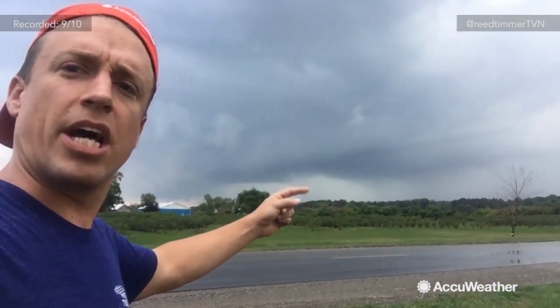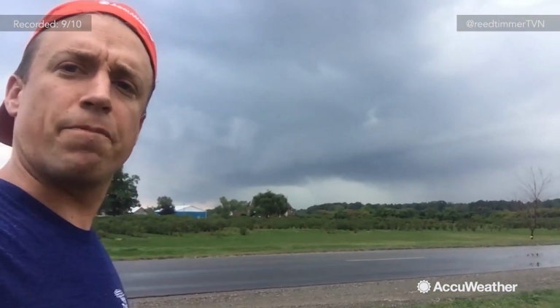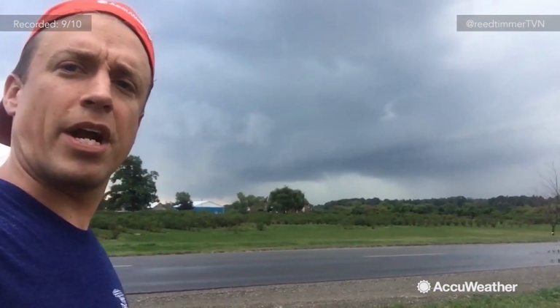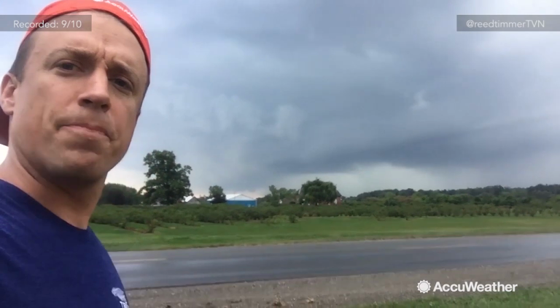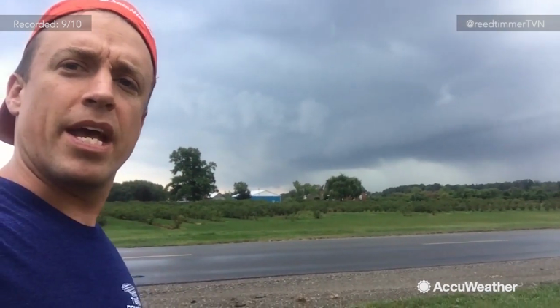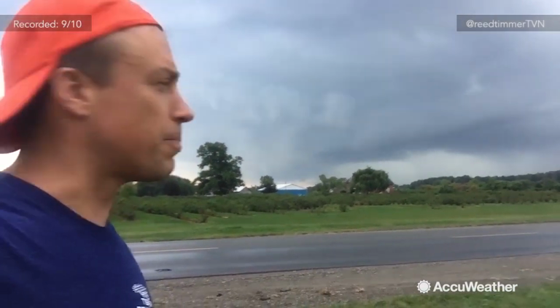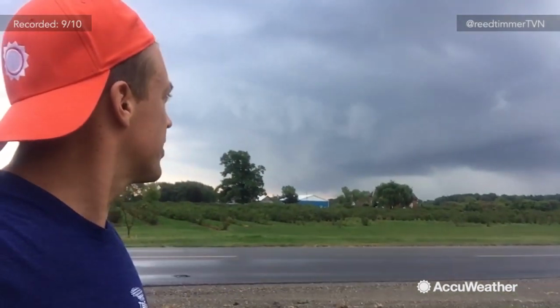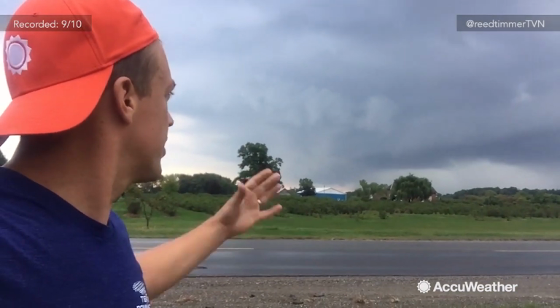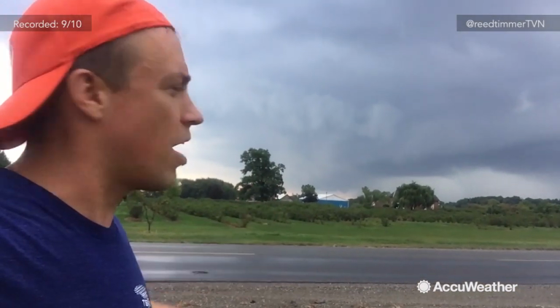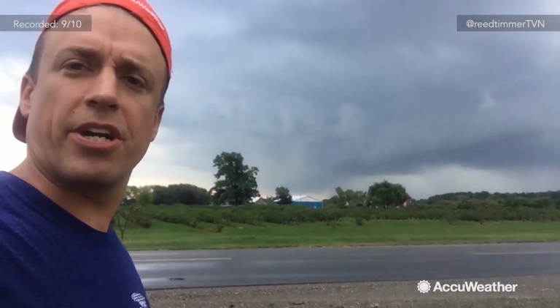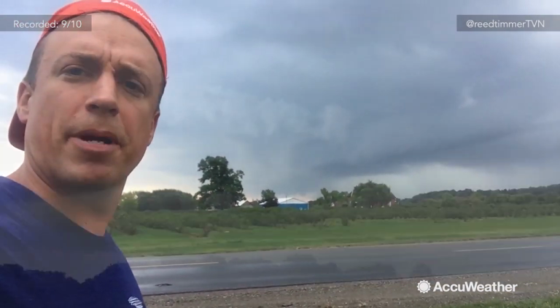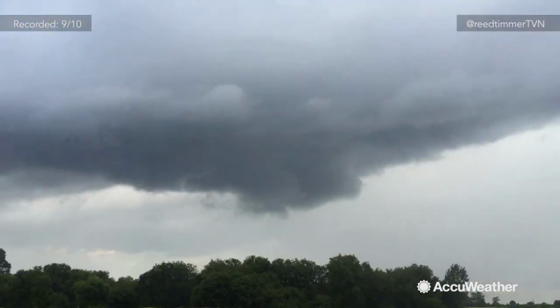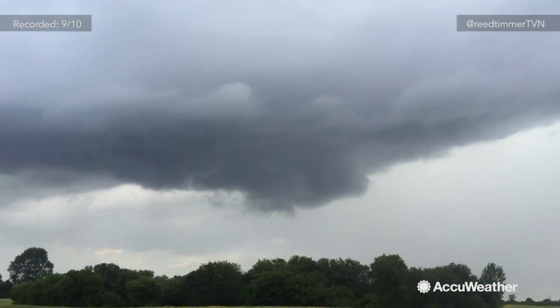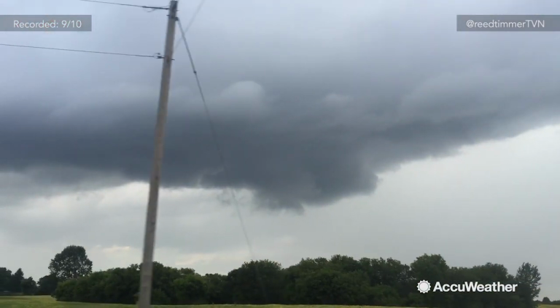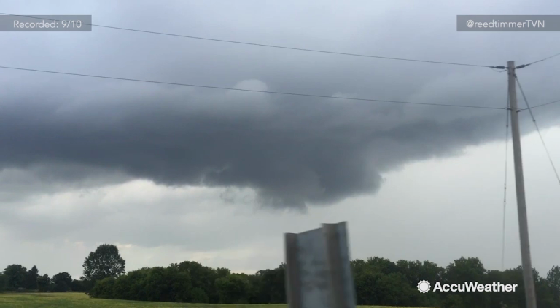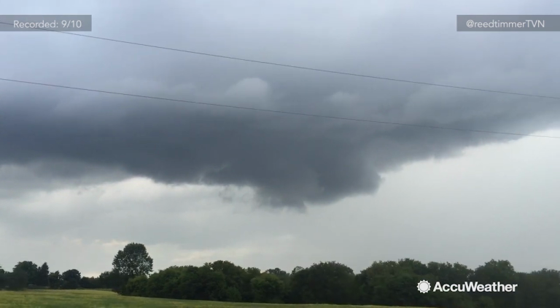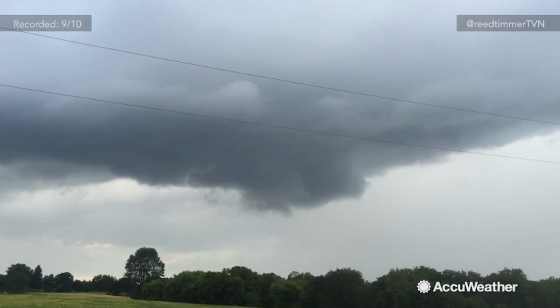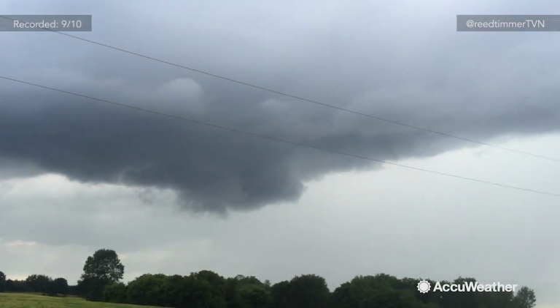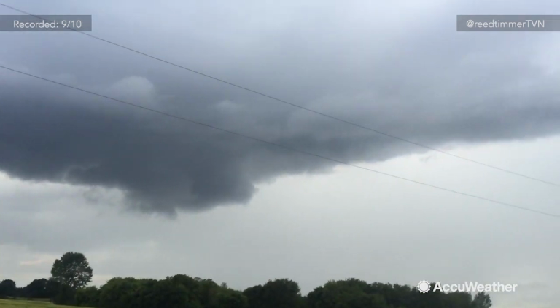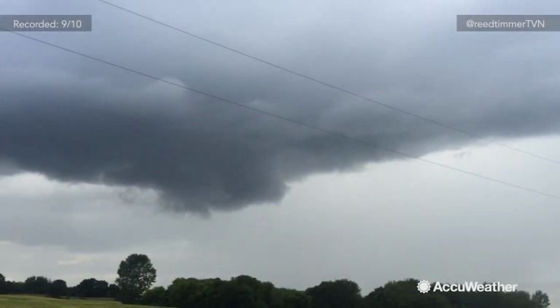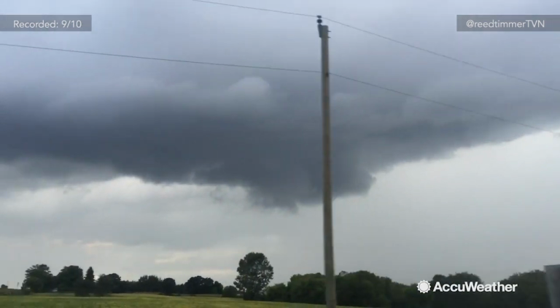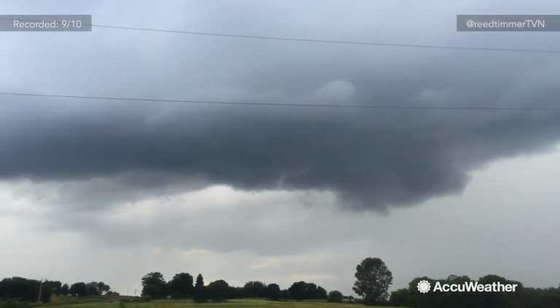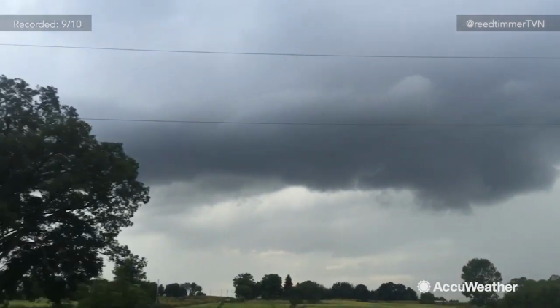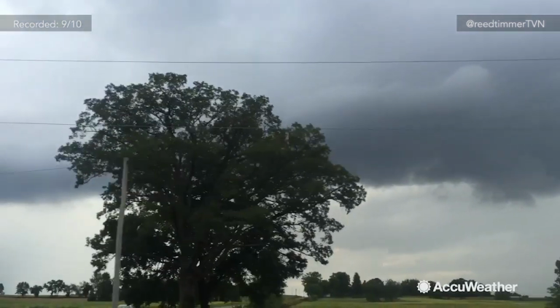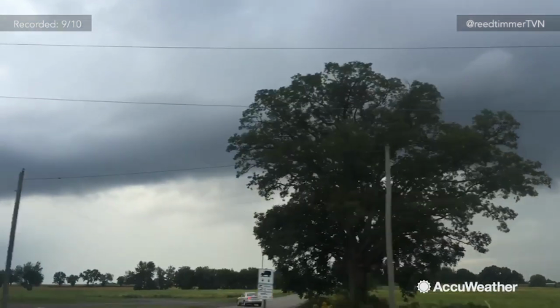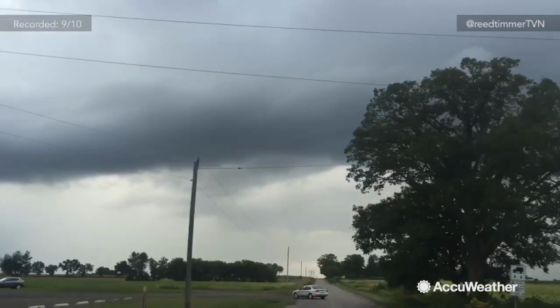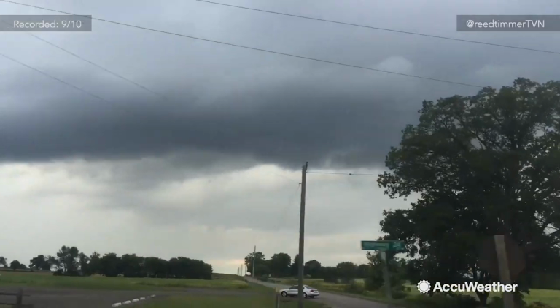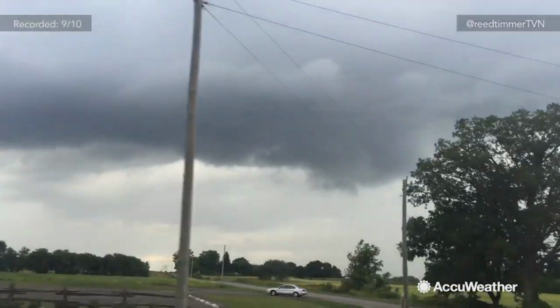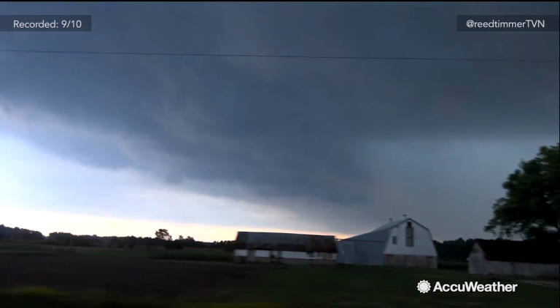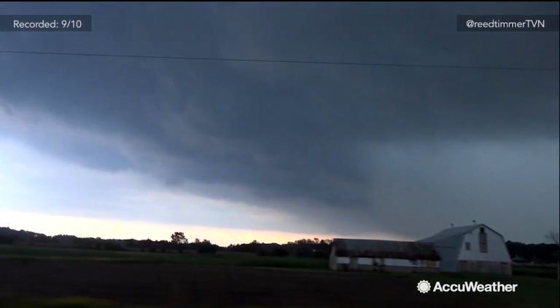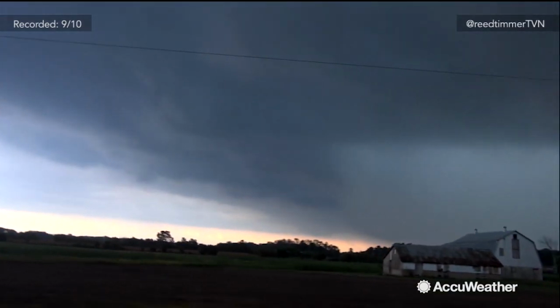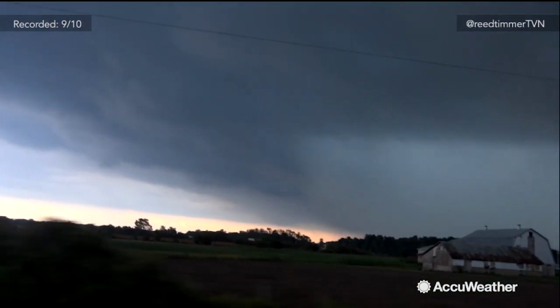That's the updraft base right there, and as it's approaching, it's in a strongly sheared environment. The low-level jet just above the ground is about 40 knots, and the wind near the surface is almost calm, so there is a lot of speed shear out here.